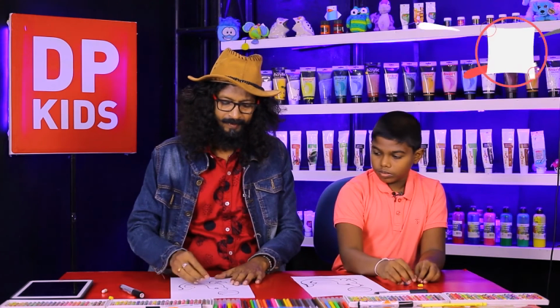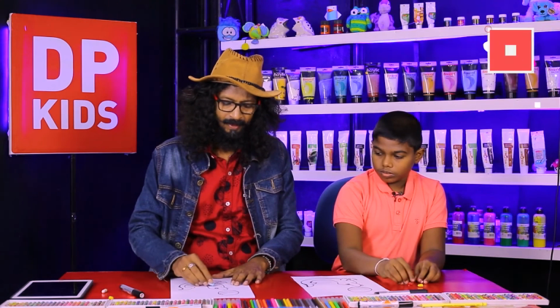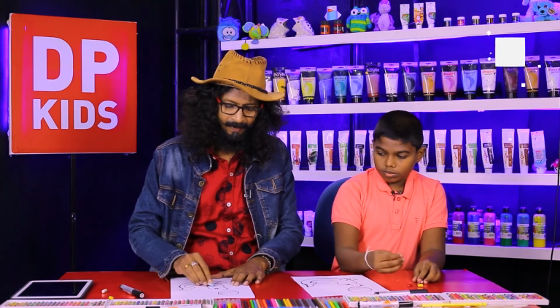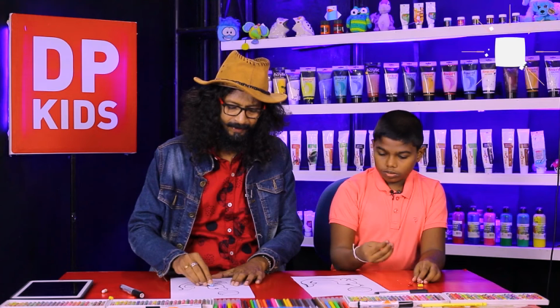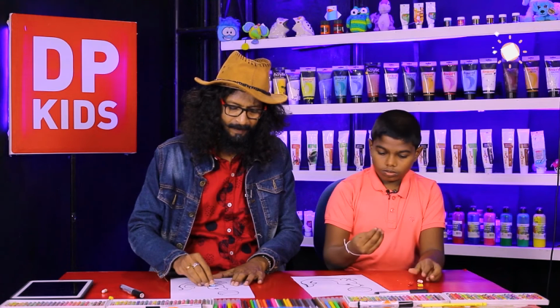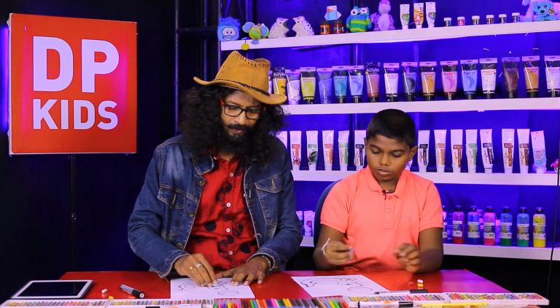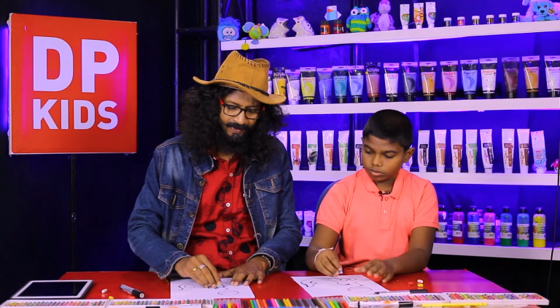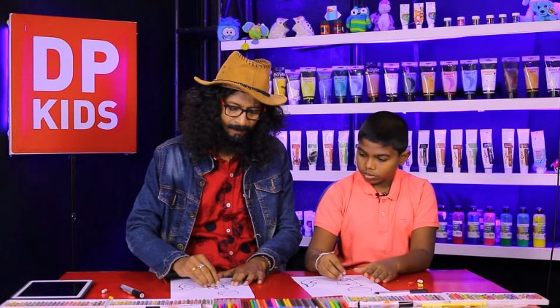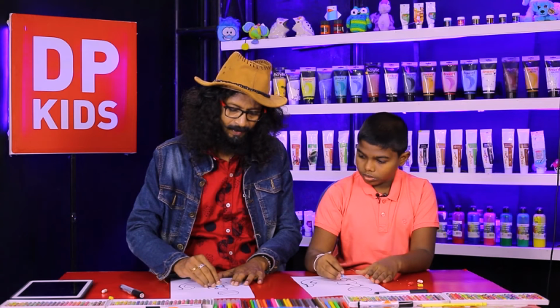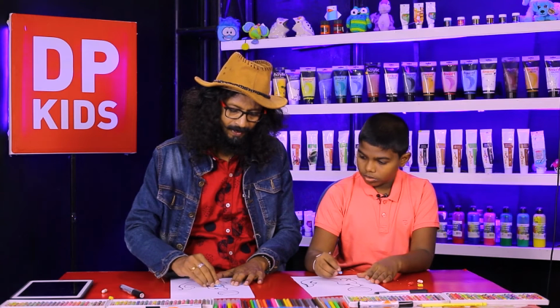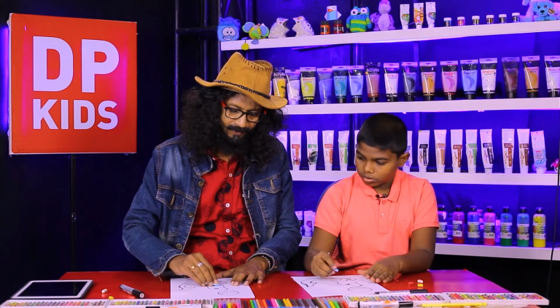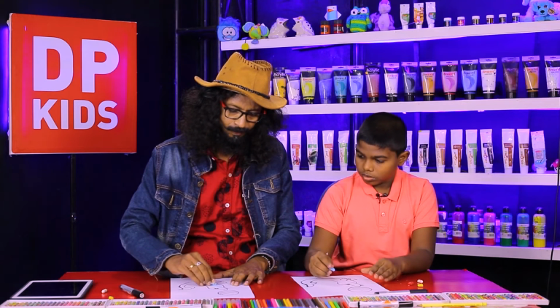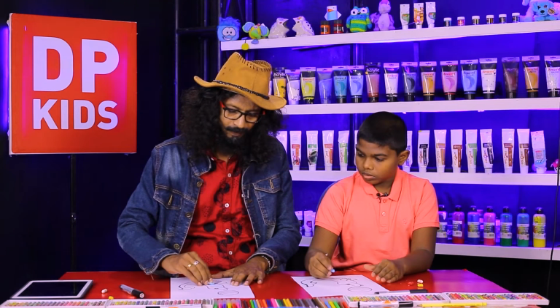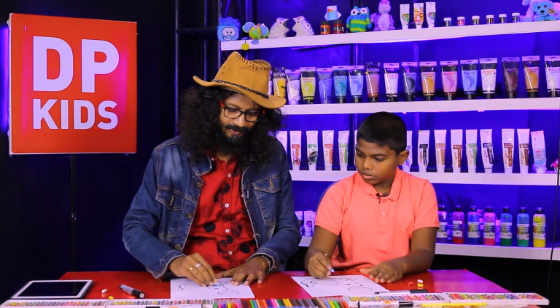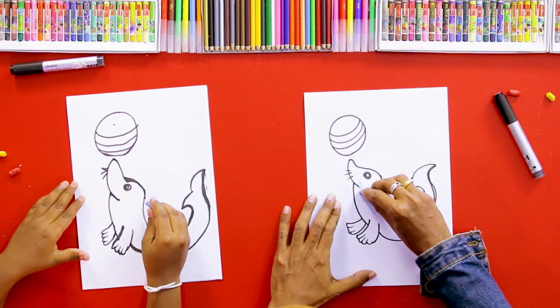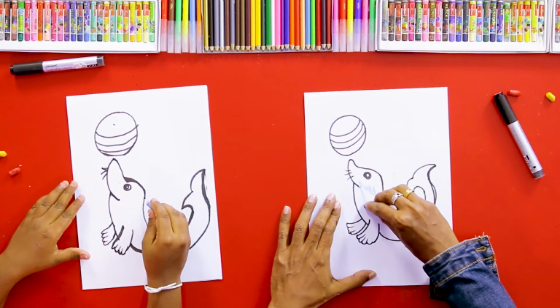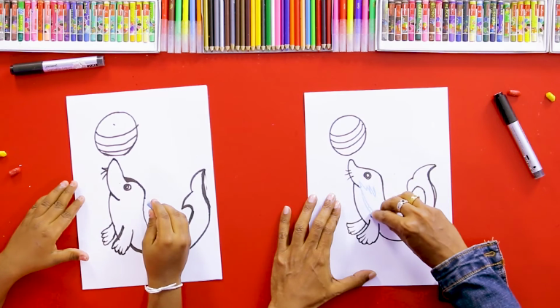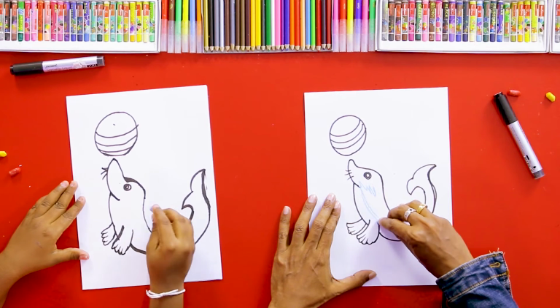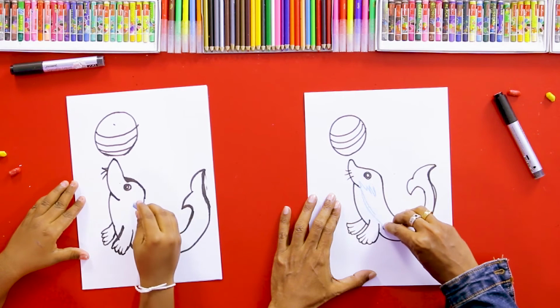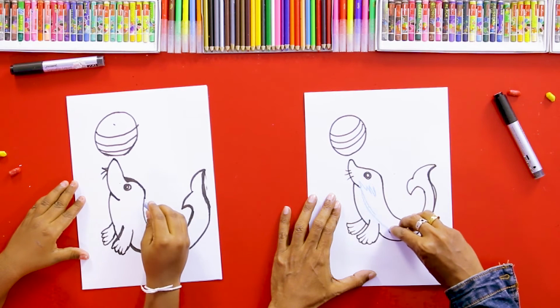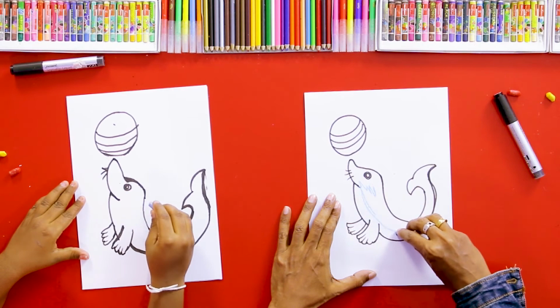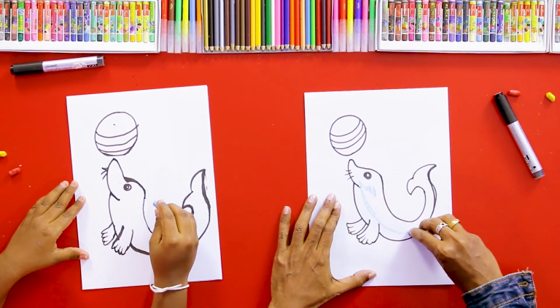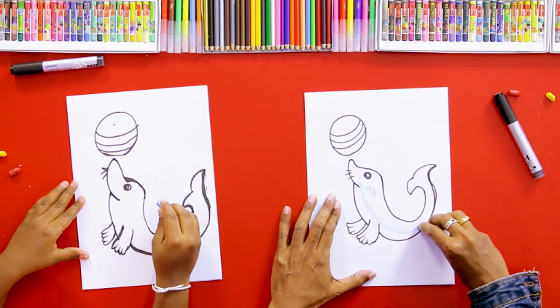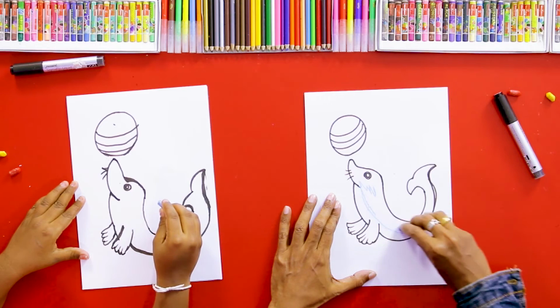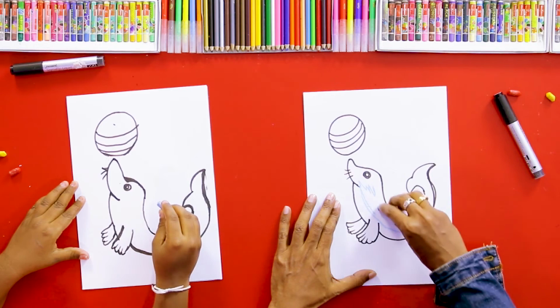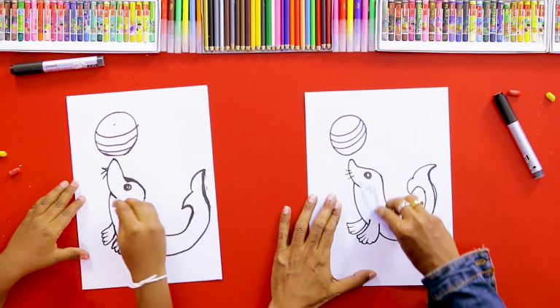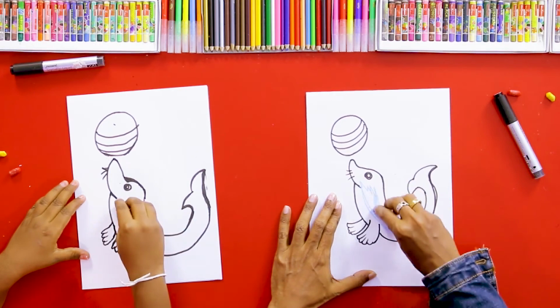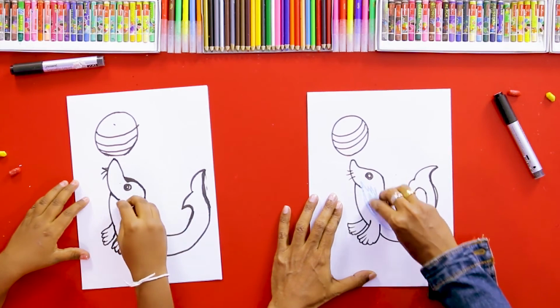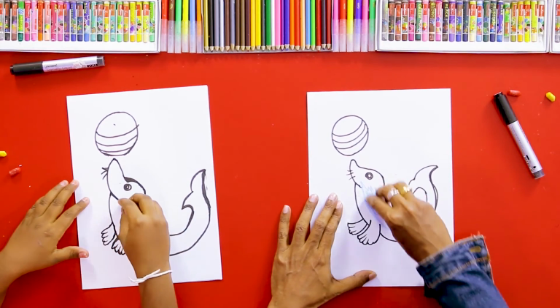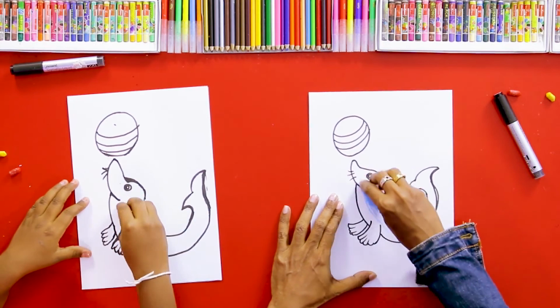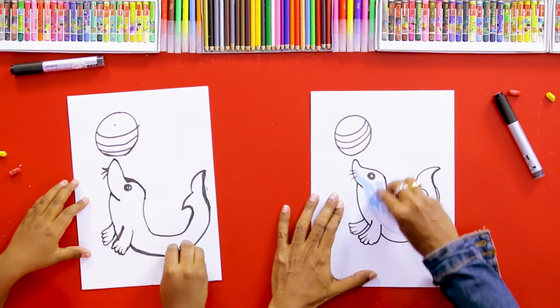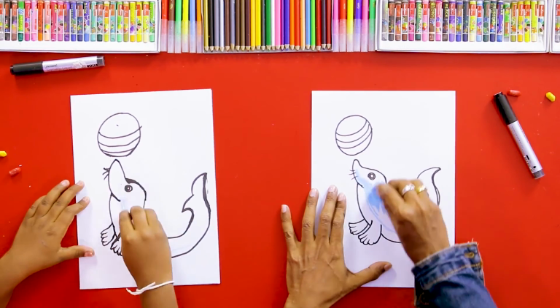We'll use a blue color to color this part, and then we'll color this part as well.